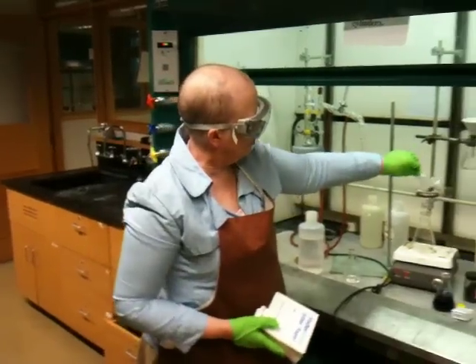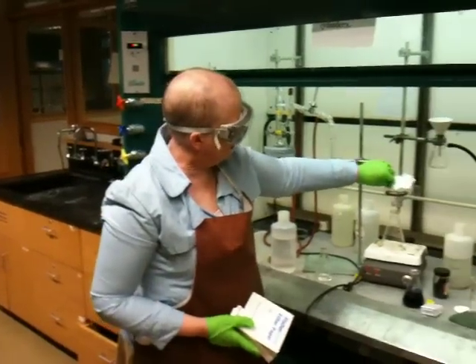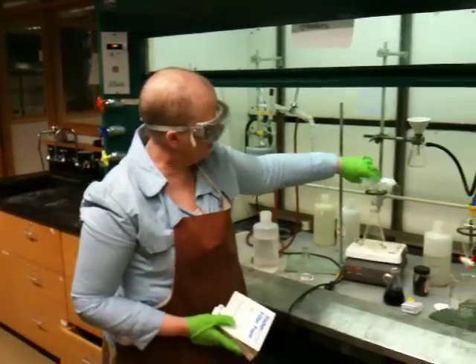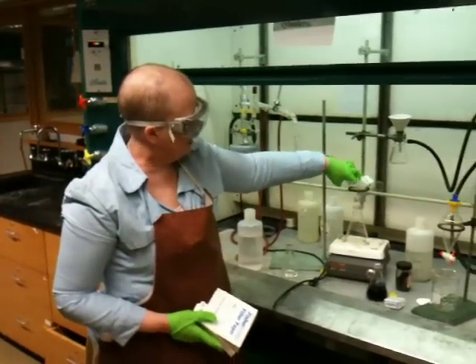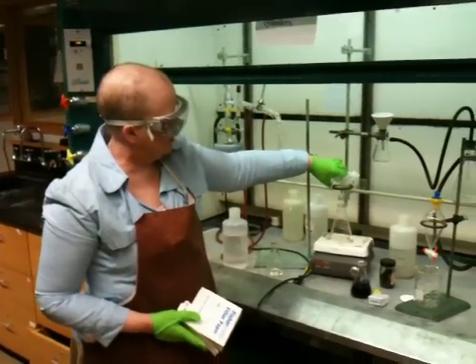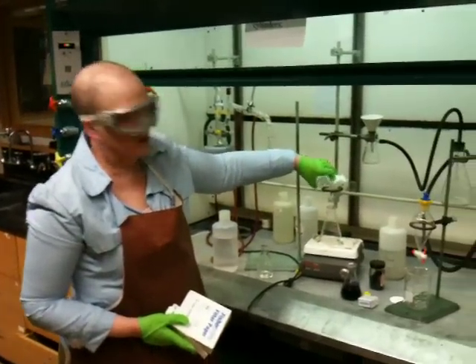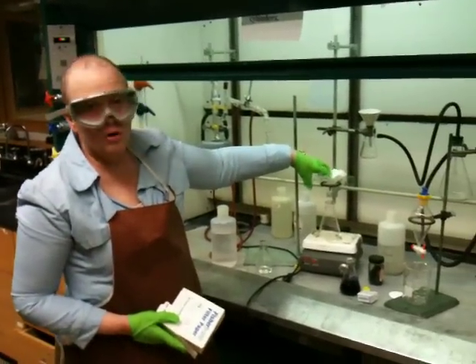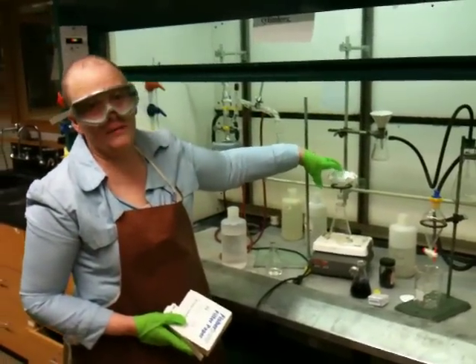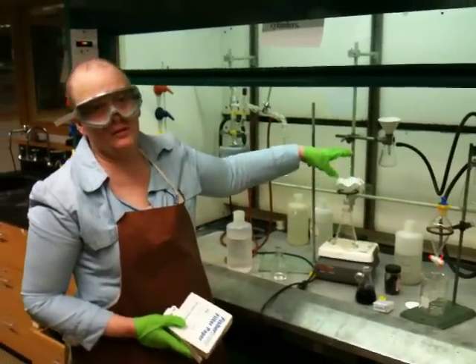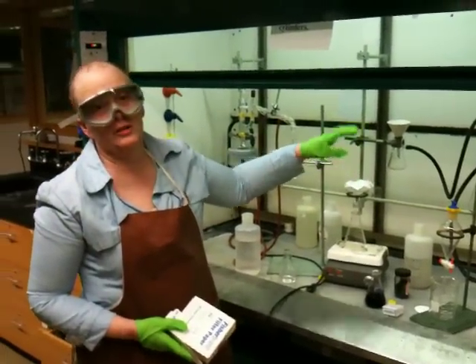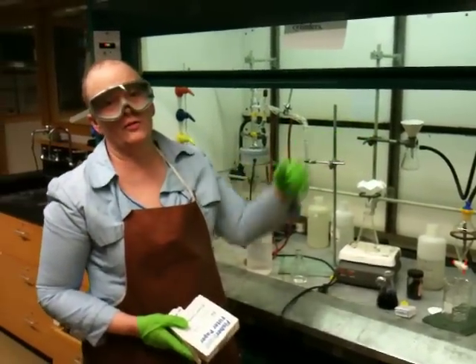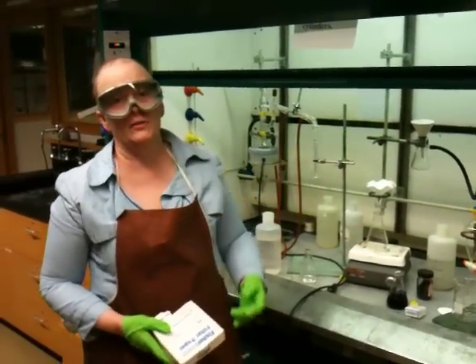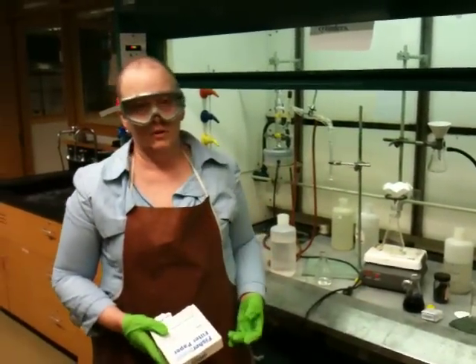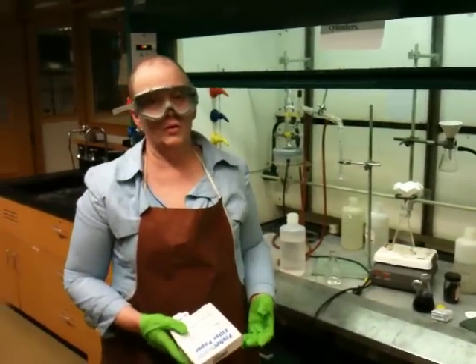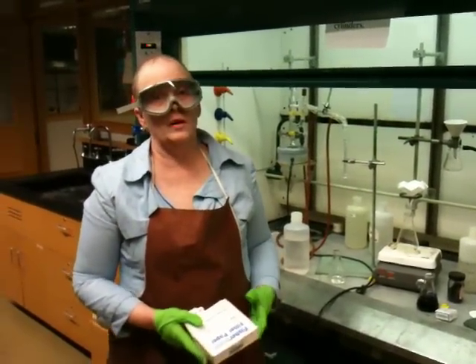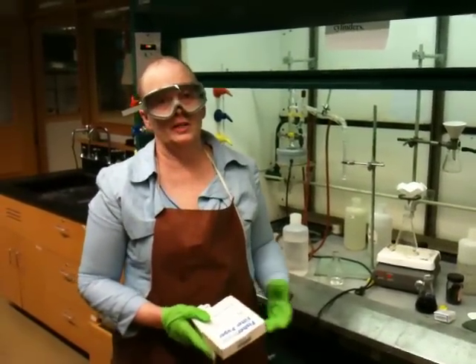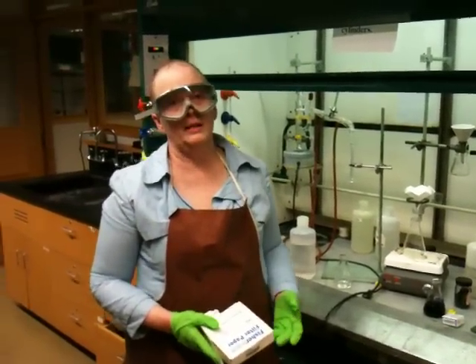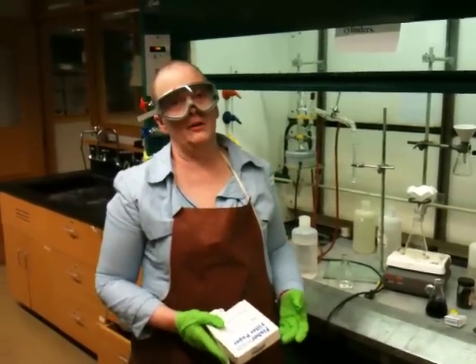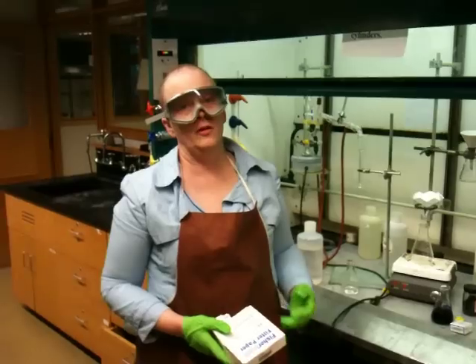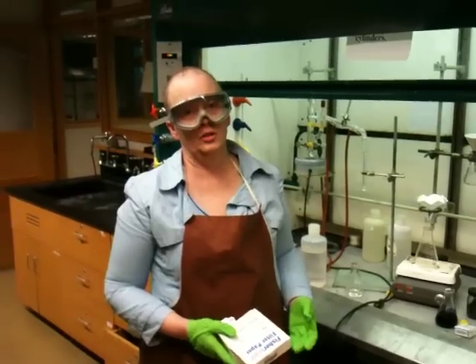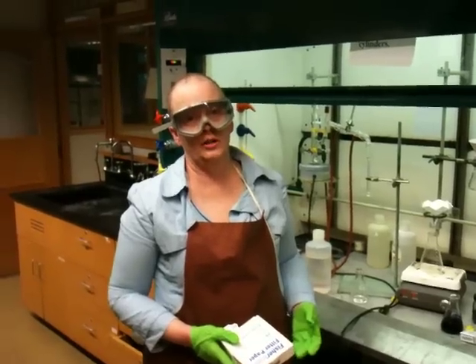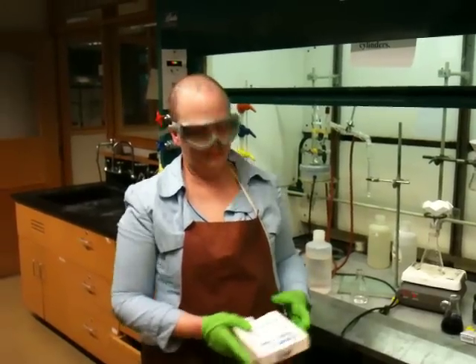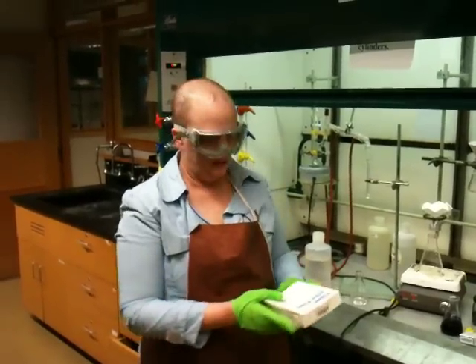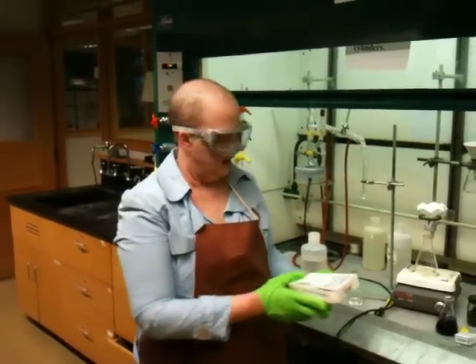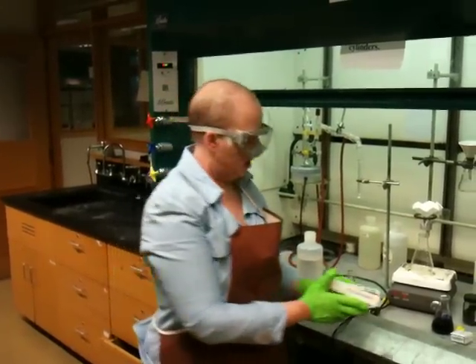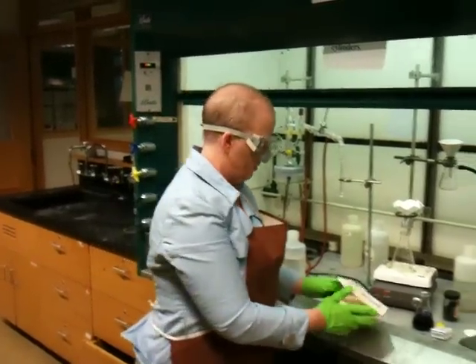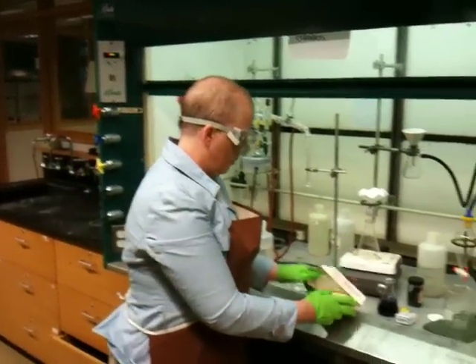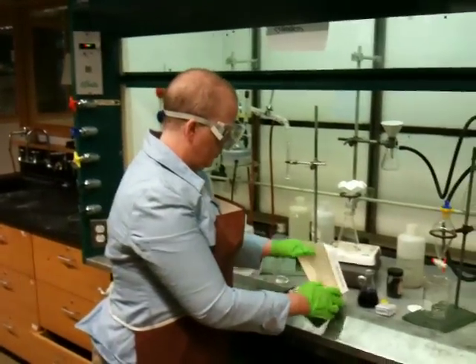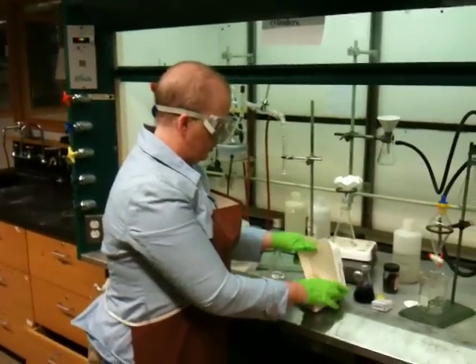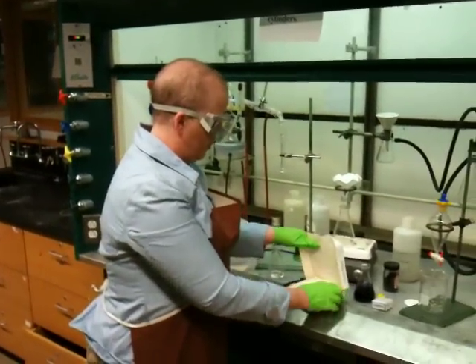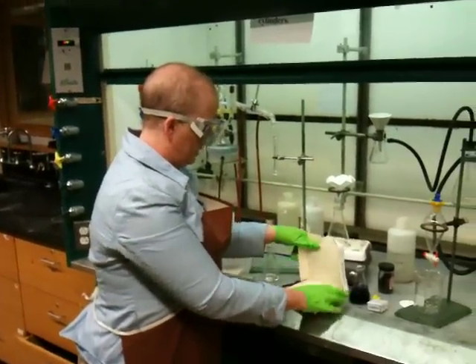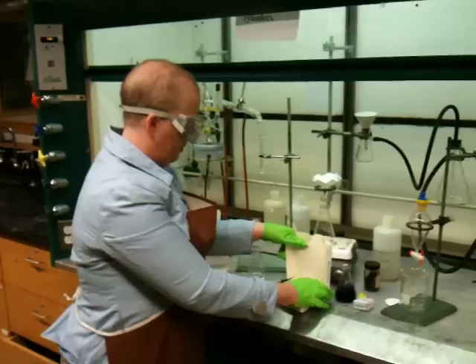You can also do this when you're doing a cold gravity filtration if you're trying to remove some particulate matter from a solution. So if you want to make fluted filter paper, it's very simple.